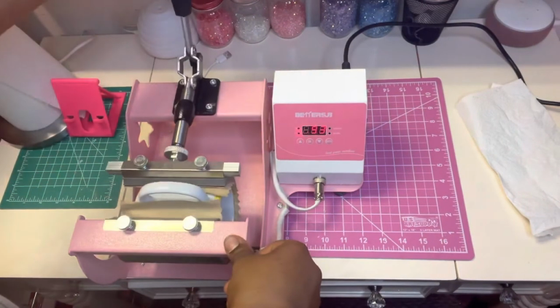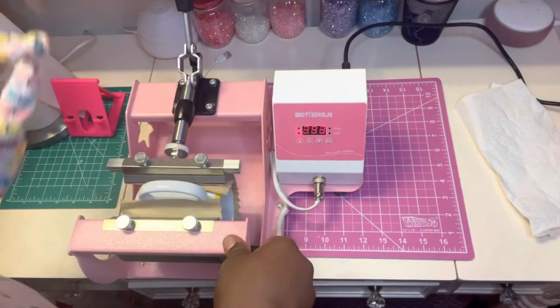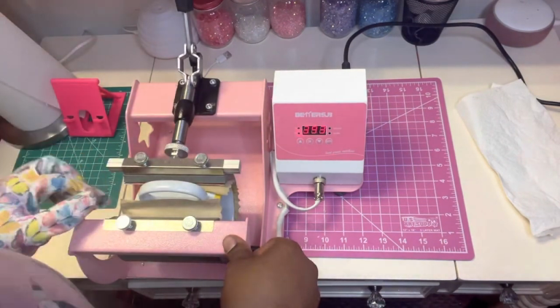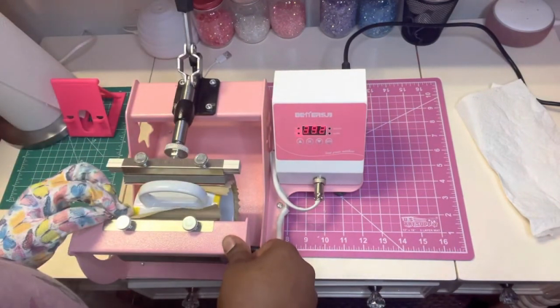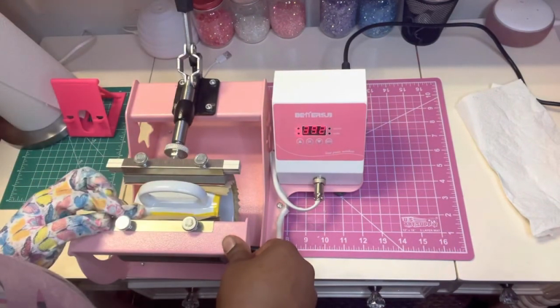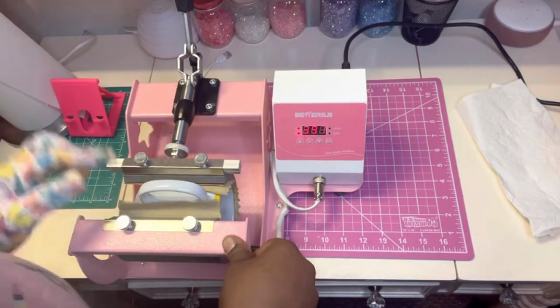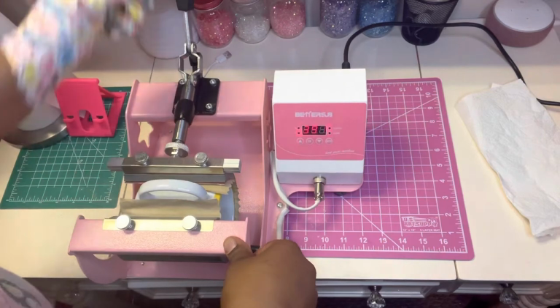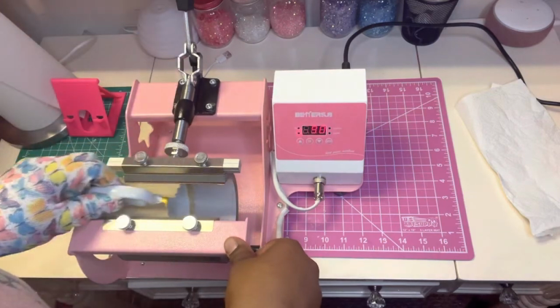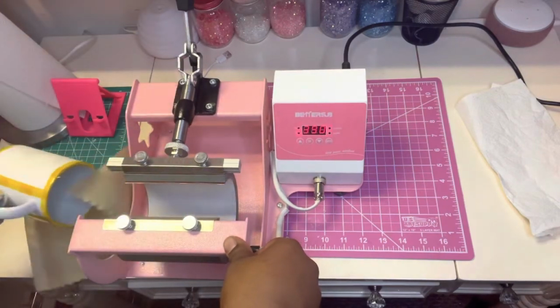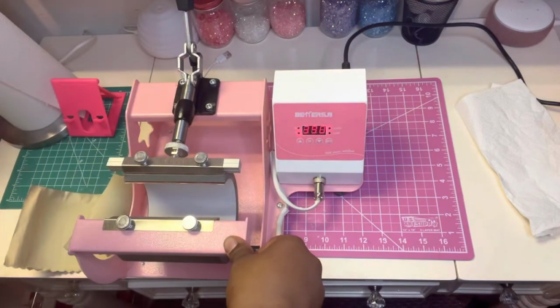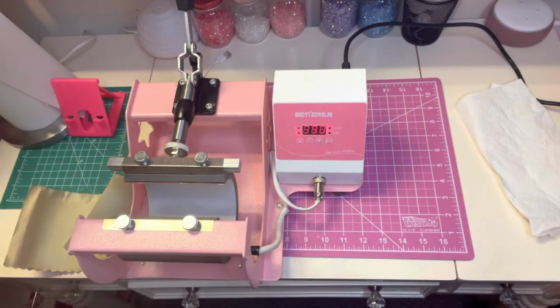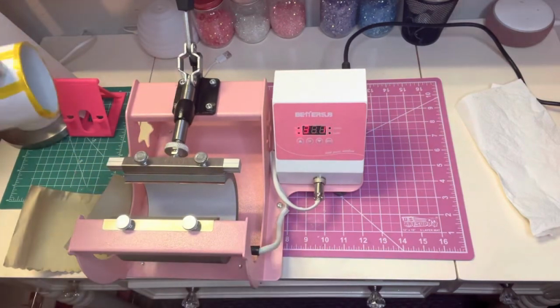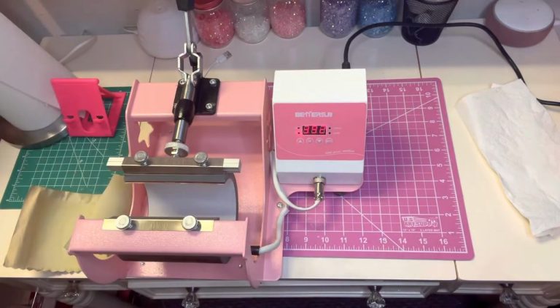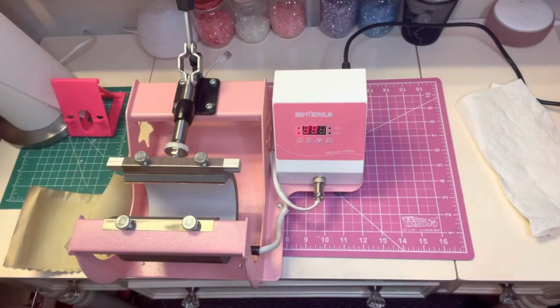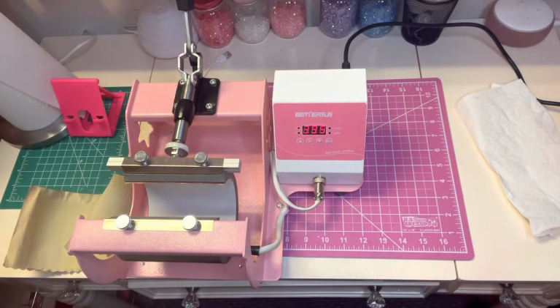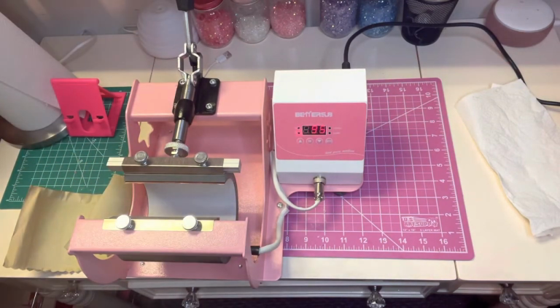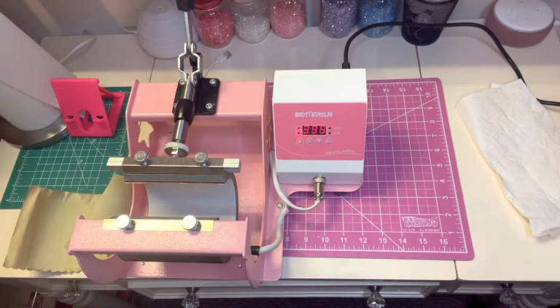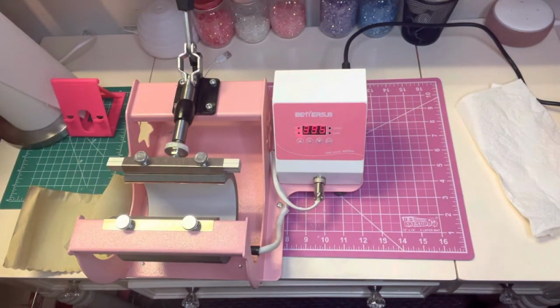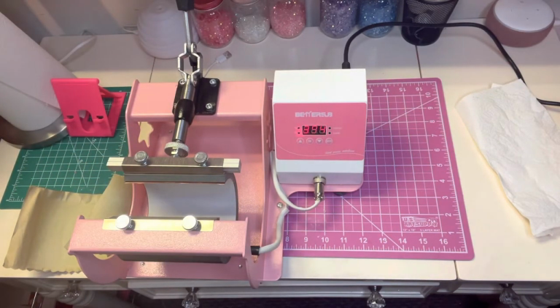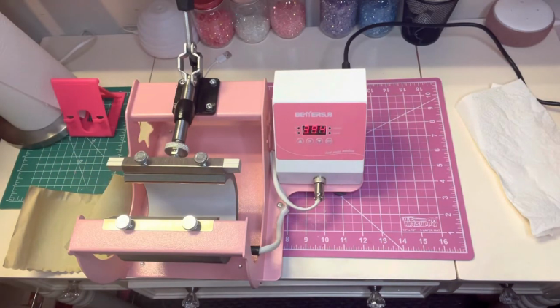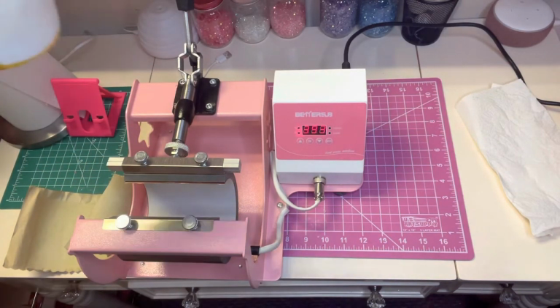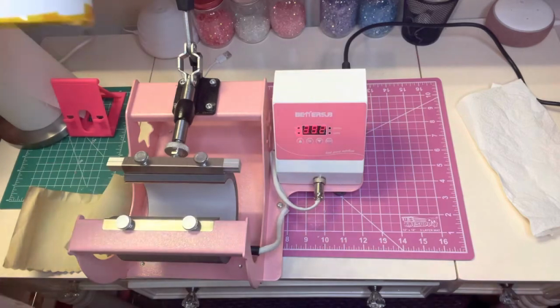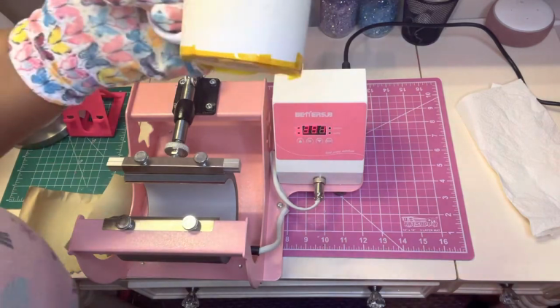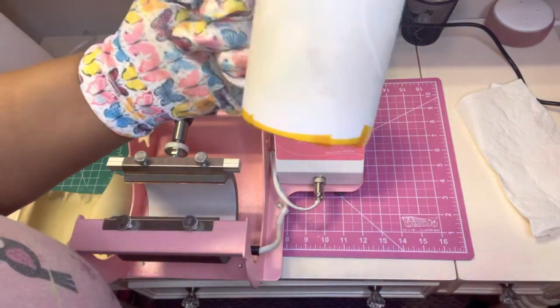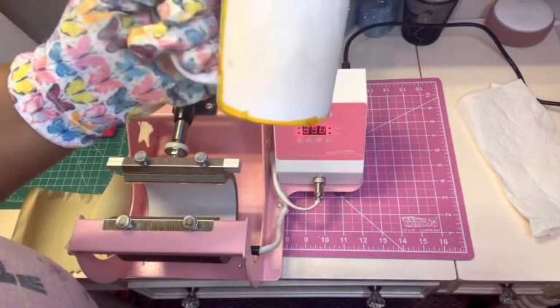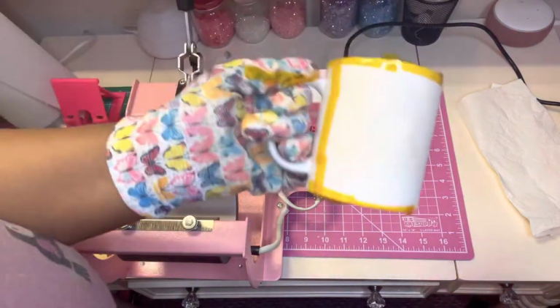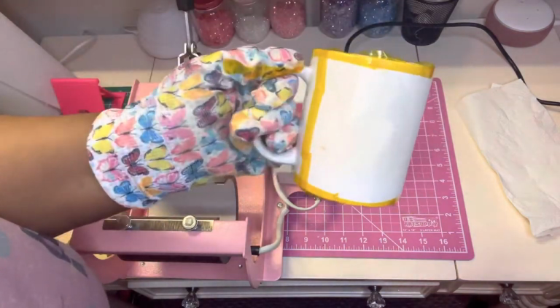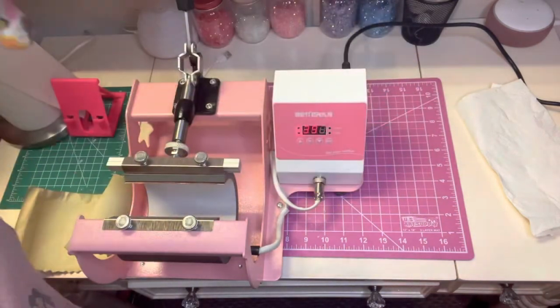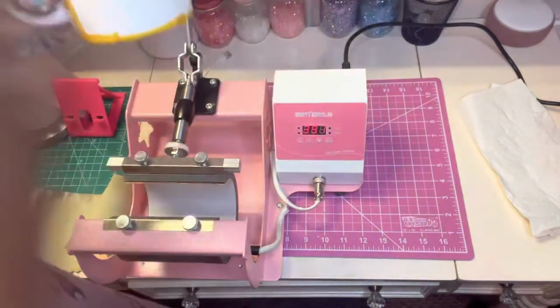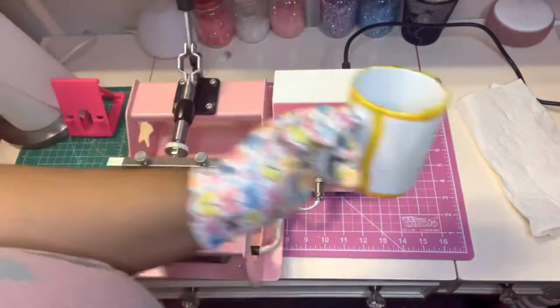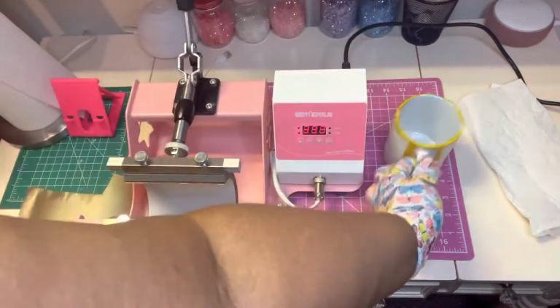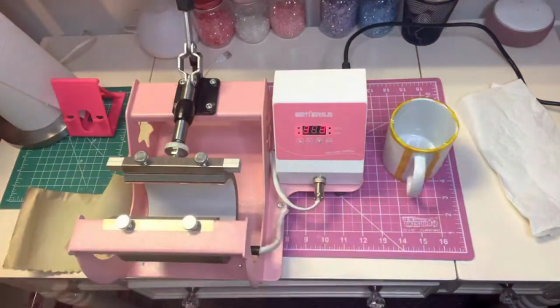Now it's all done and I'm getting ready to take it out. You want to make sure you use a glove or a heat-resistant glove so you don't burn your hand, because it will be very very hot.